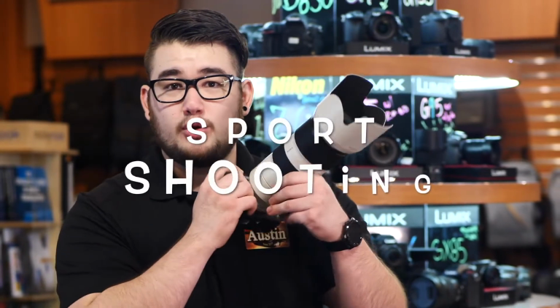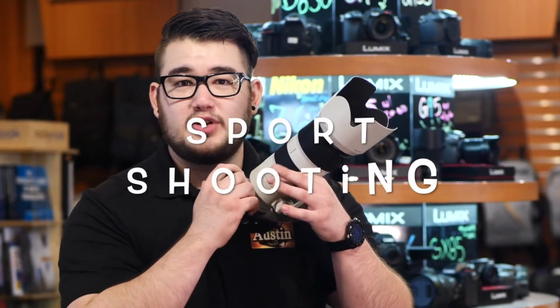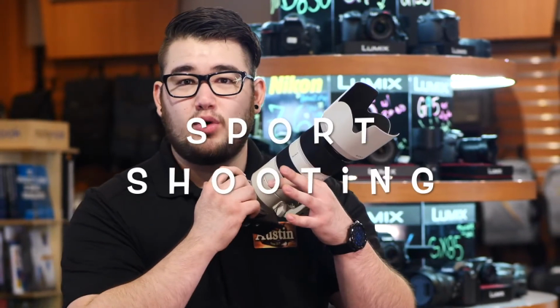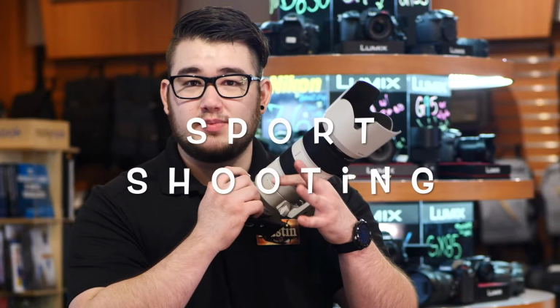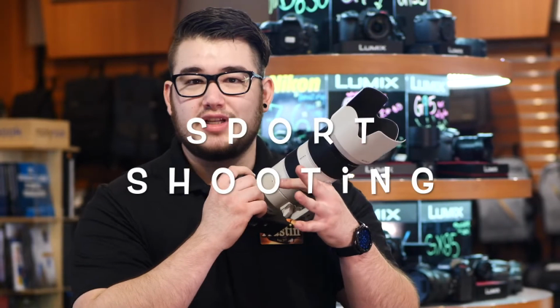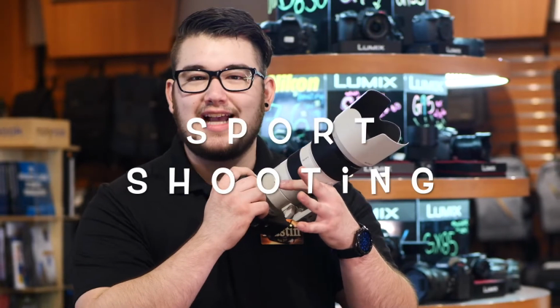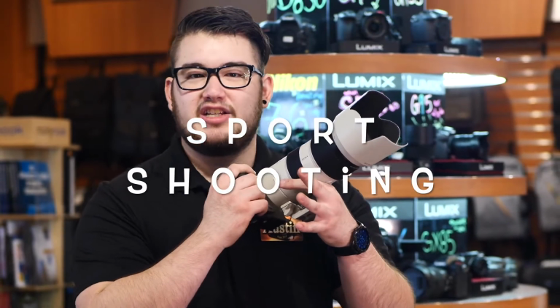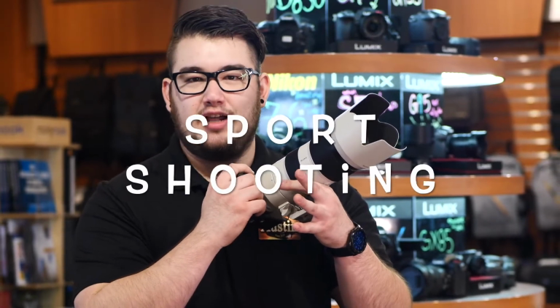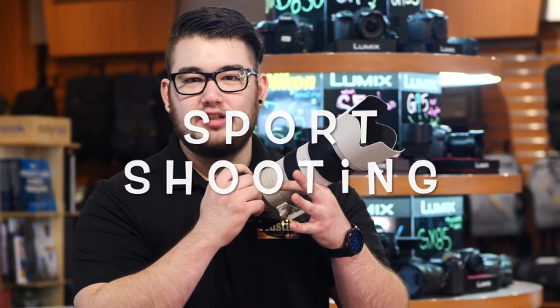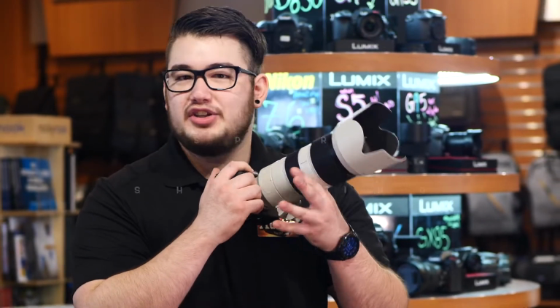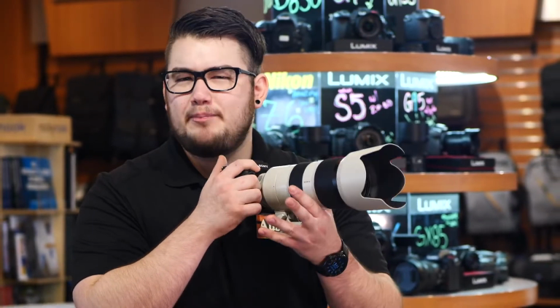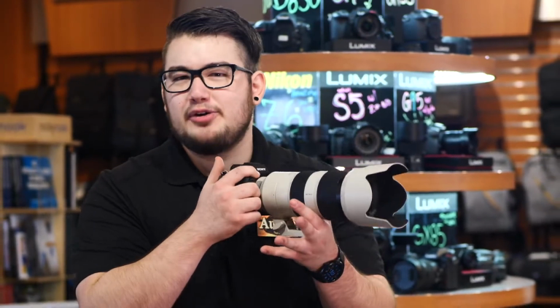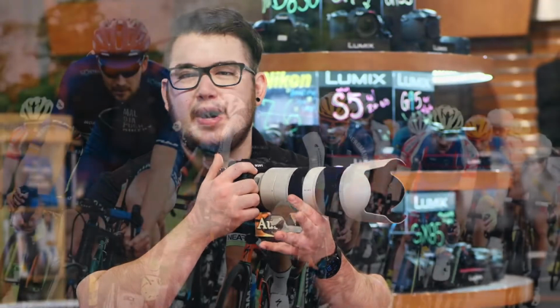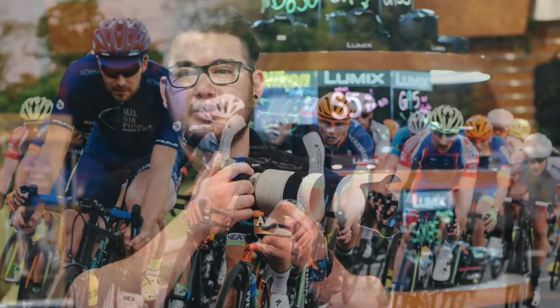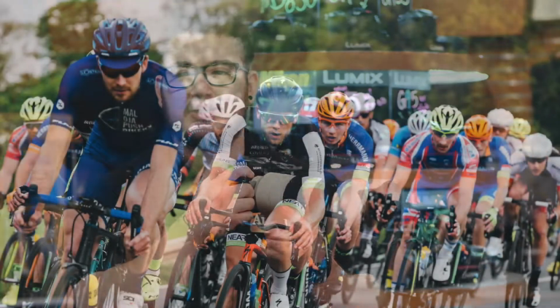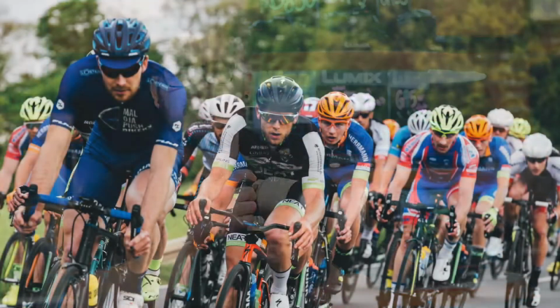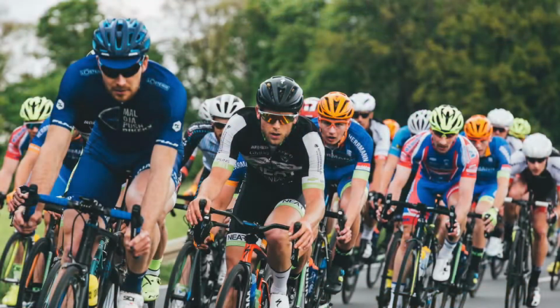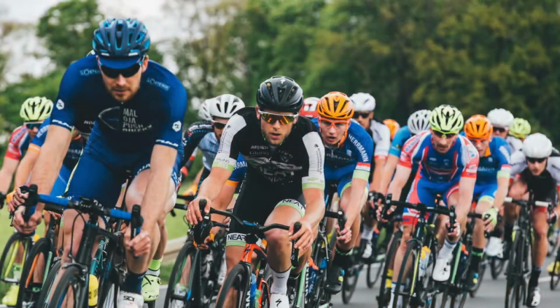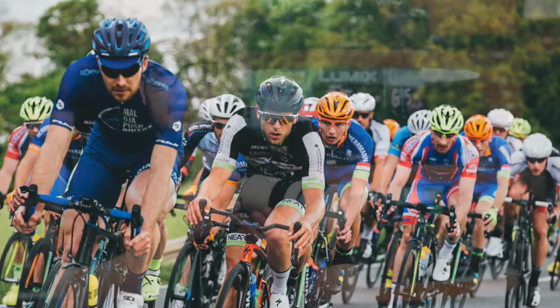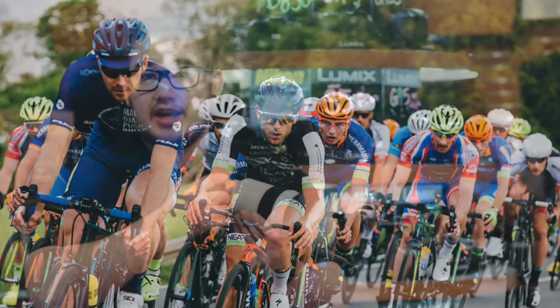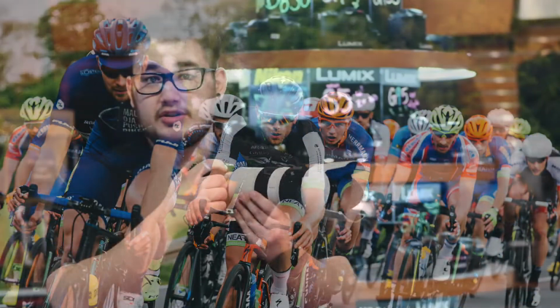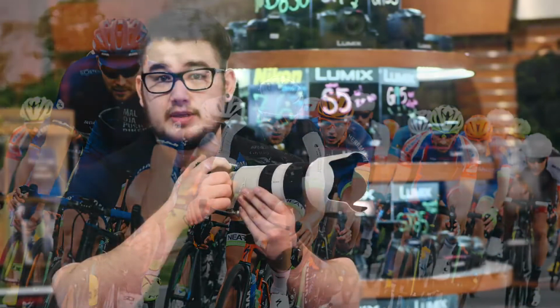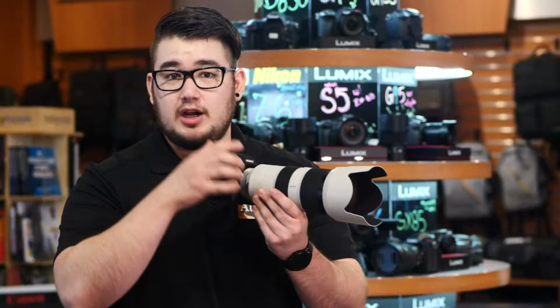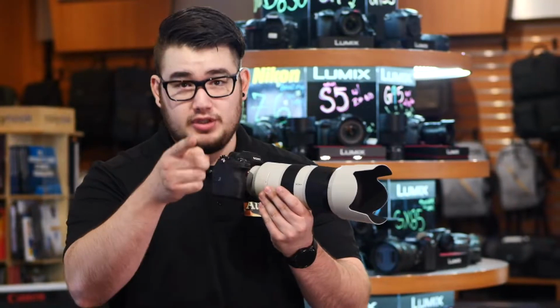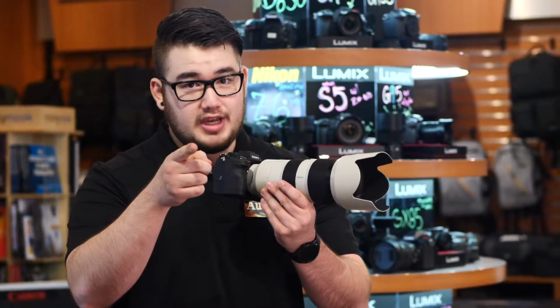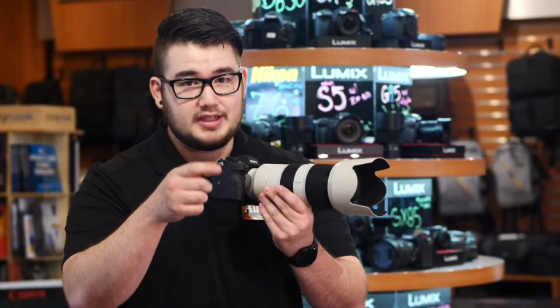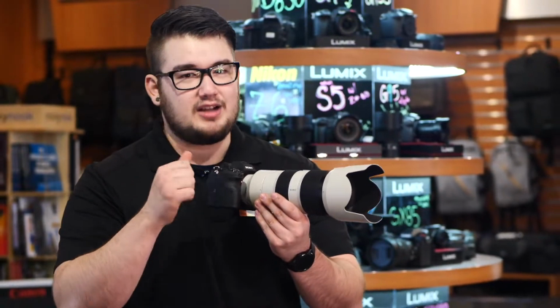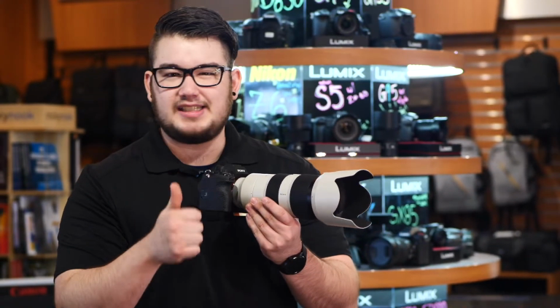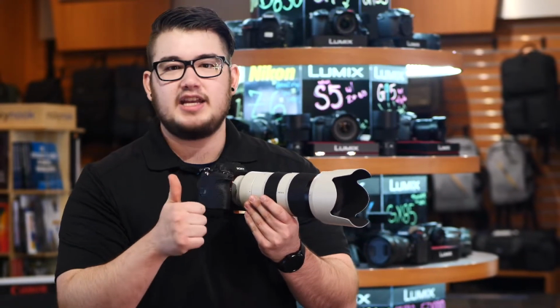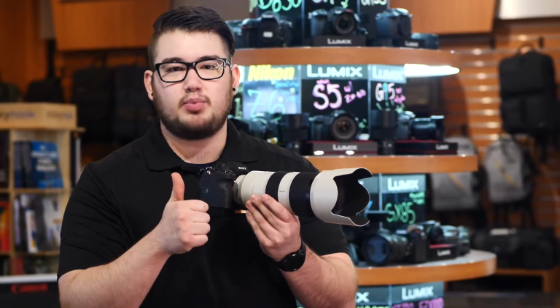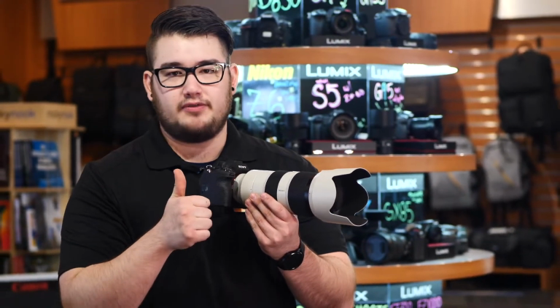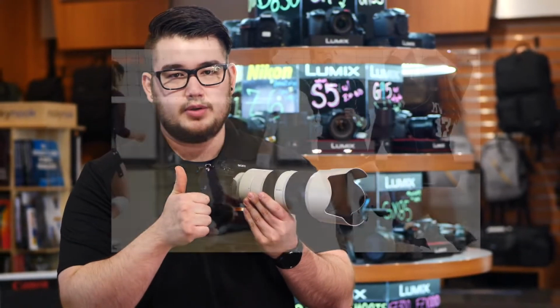Photographing sports is both exciting and challenging. You get better and better with experience. Here are some tips to help you get outstanding sports photos.